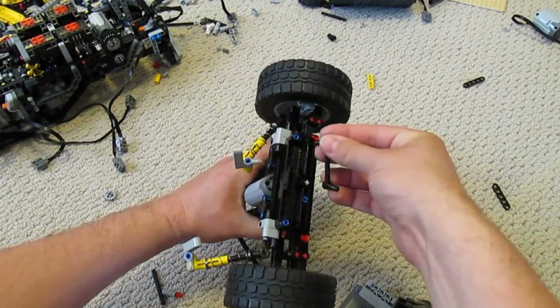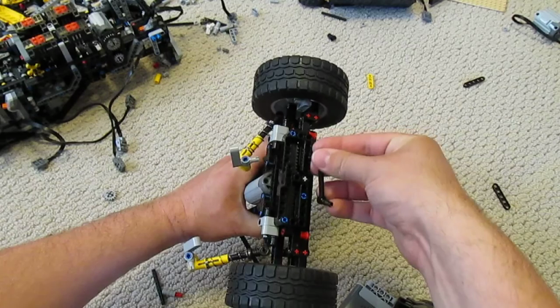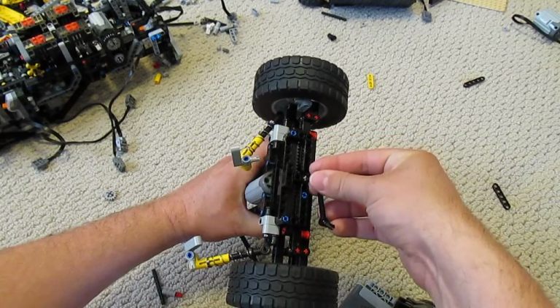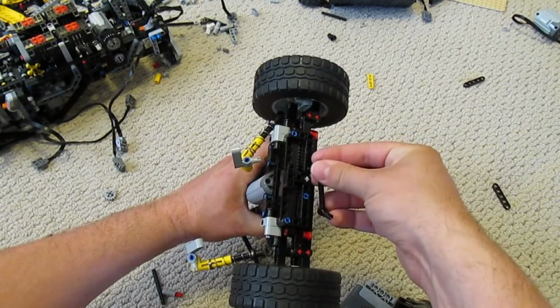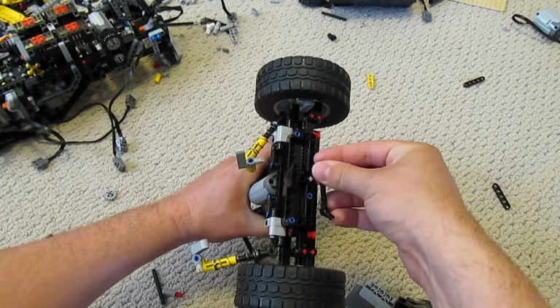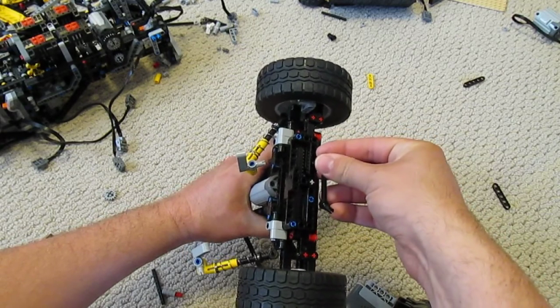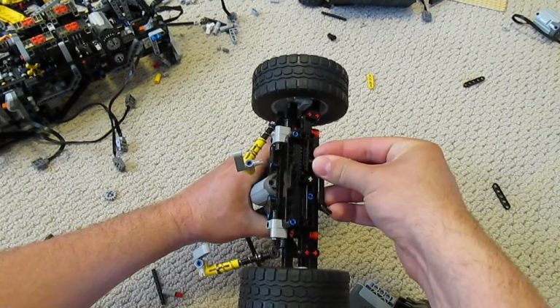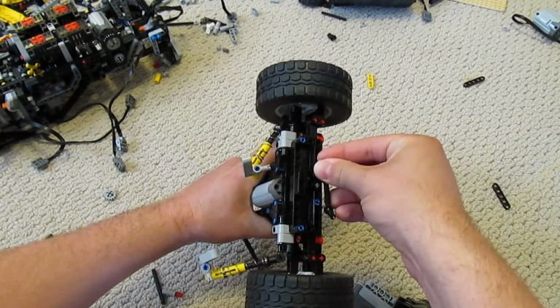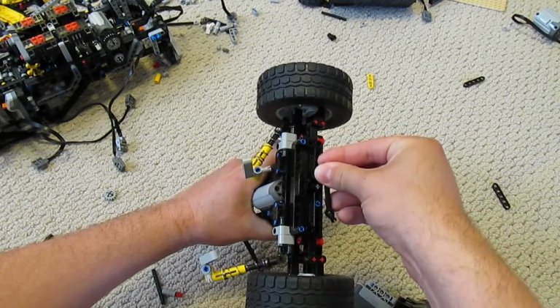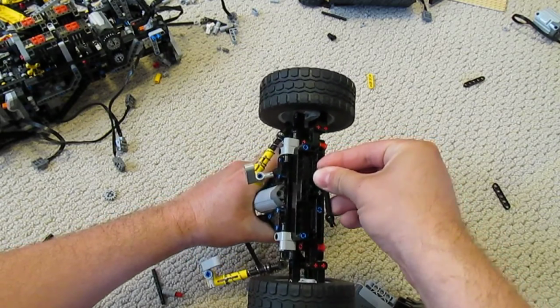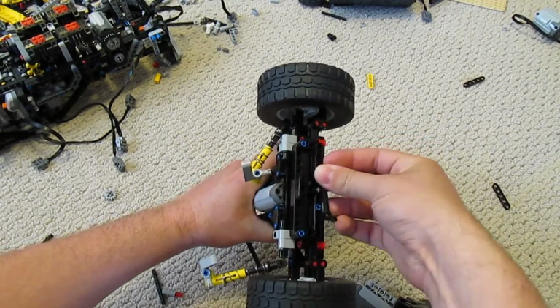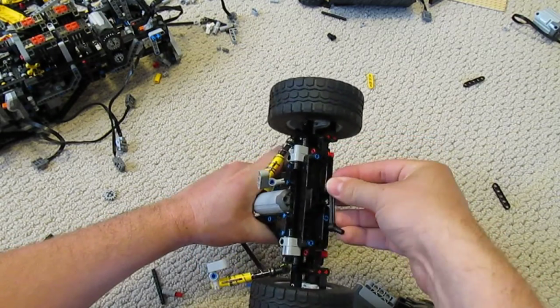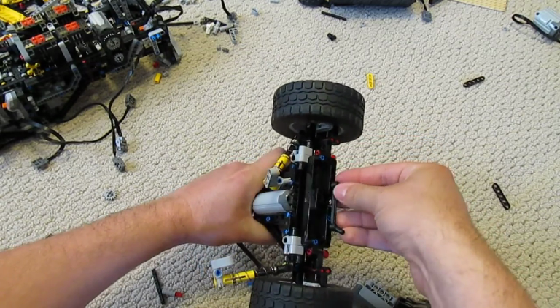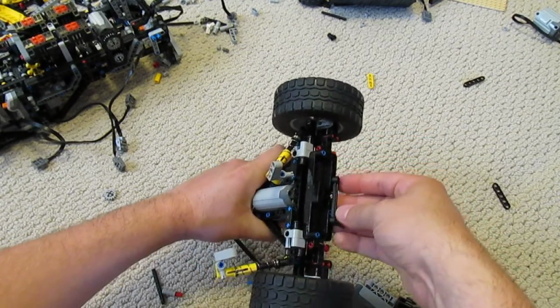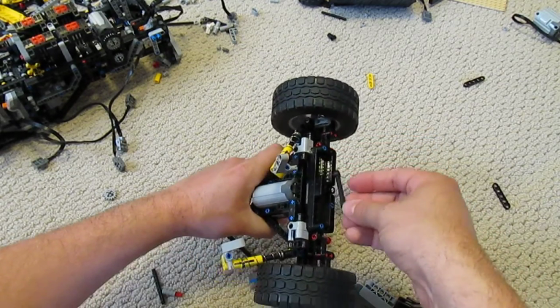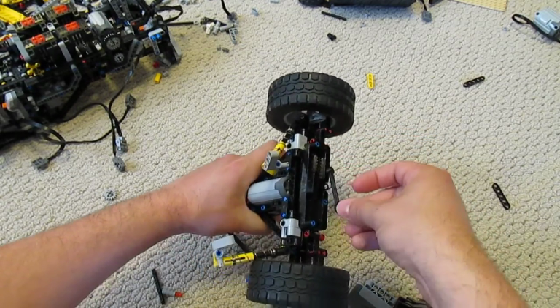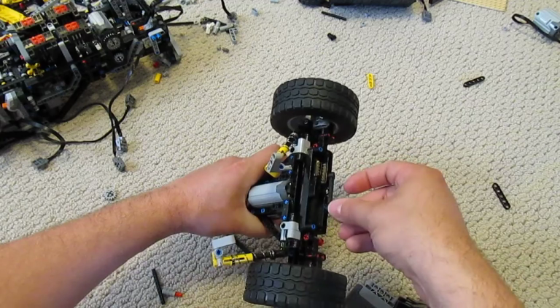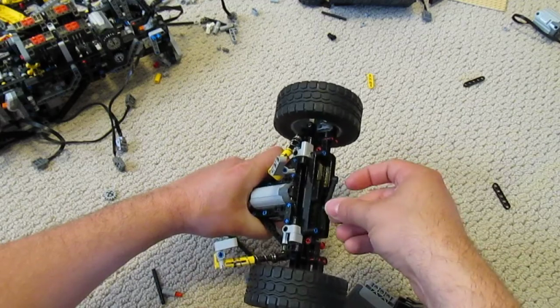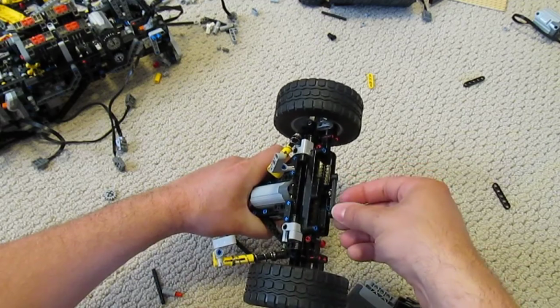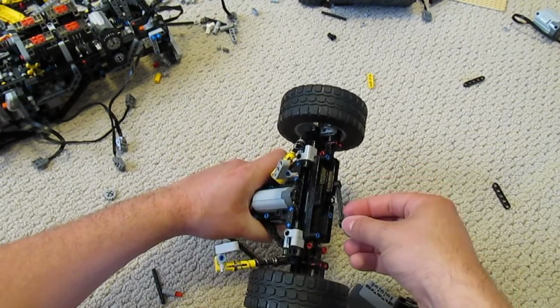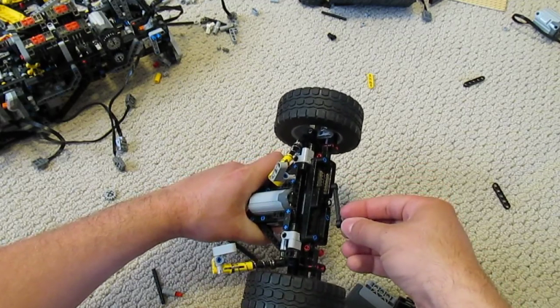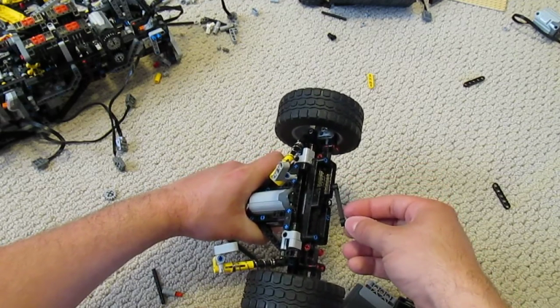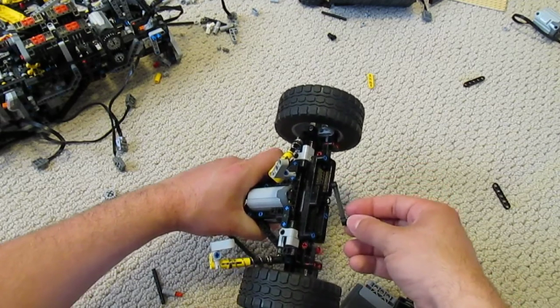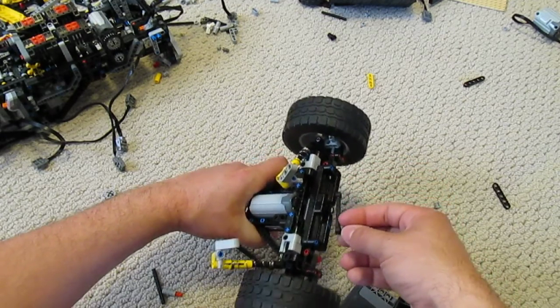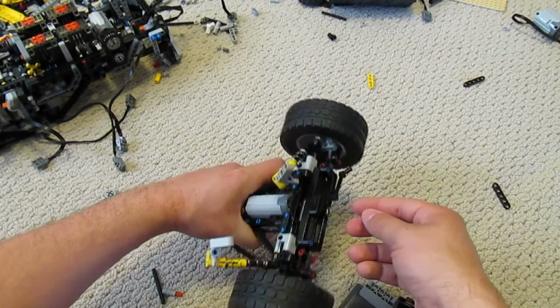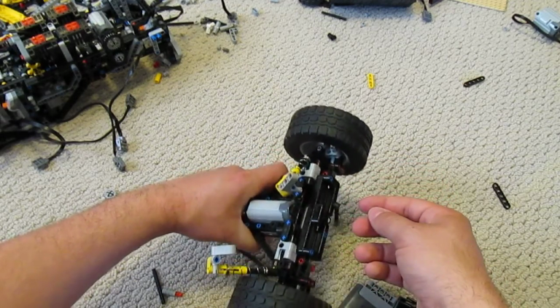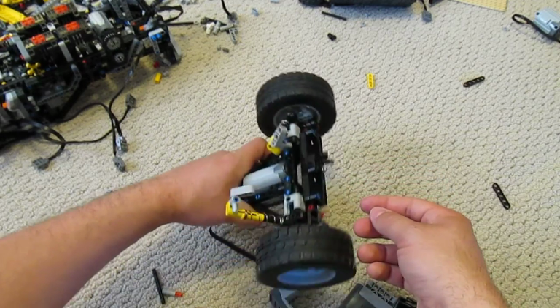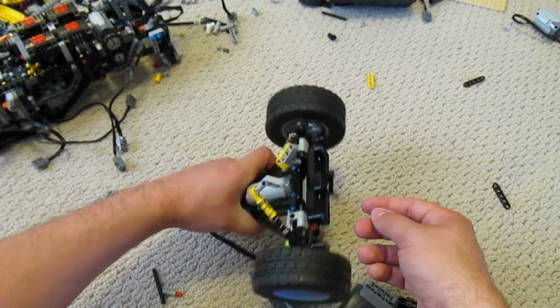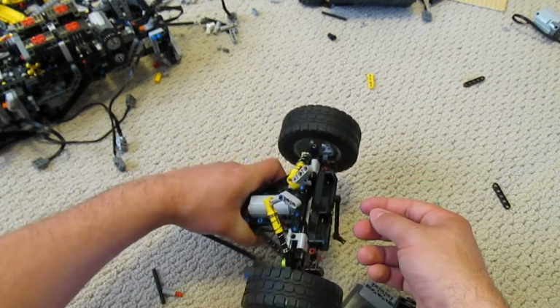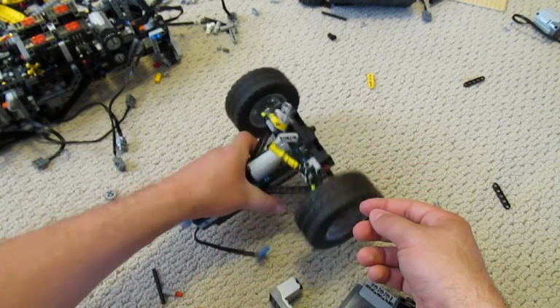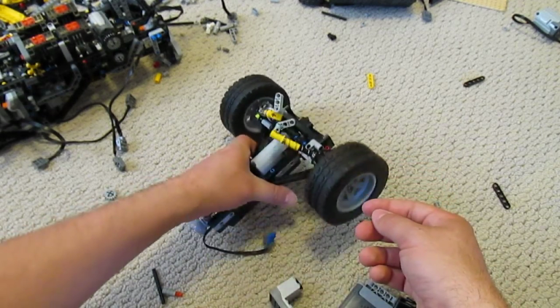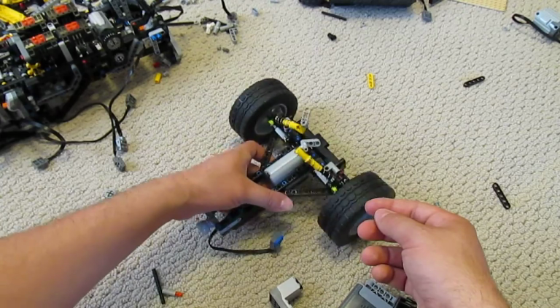That just connects there and will attach to the machine and prevent the axle from waggling side to side.